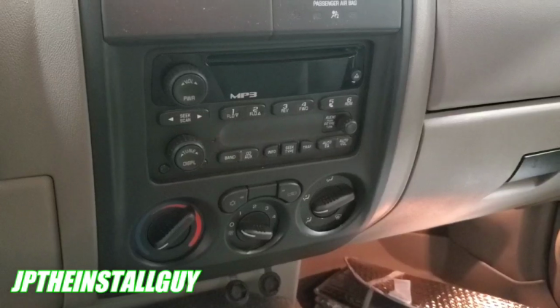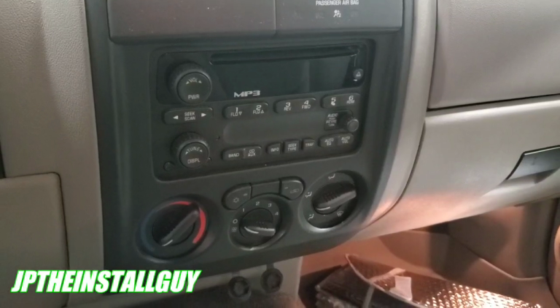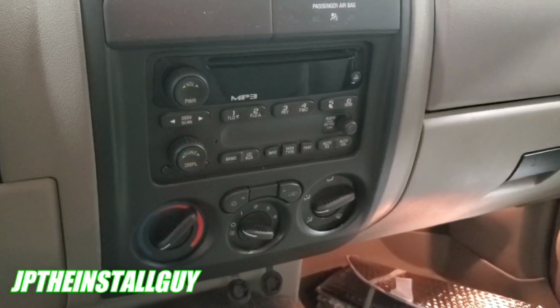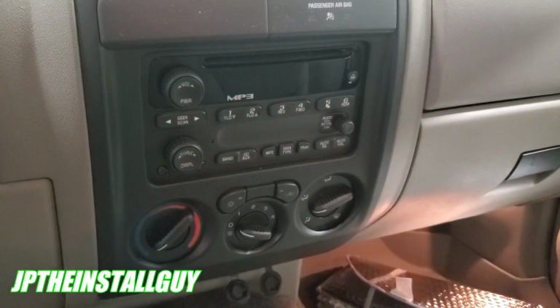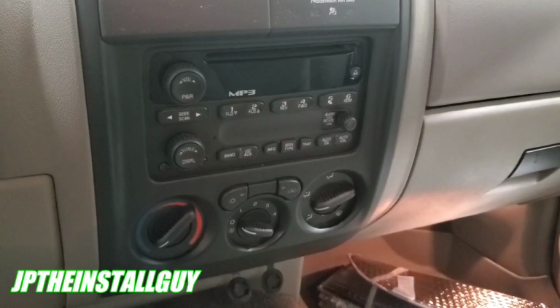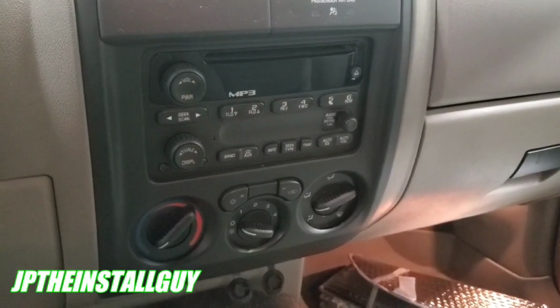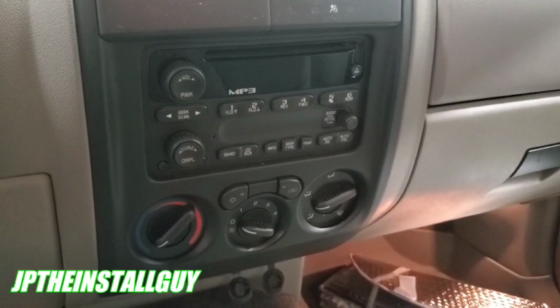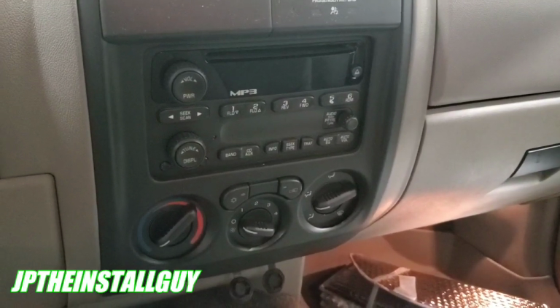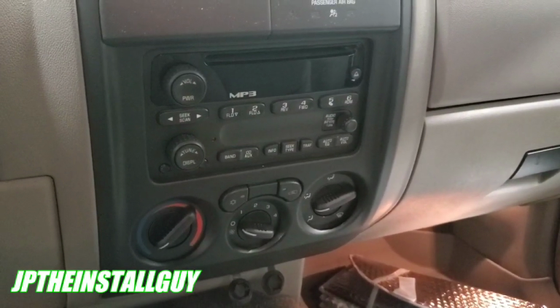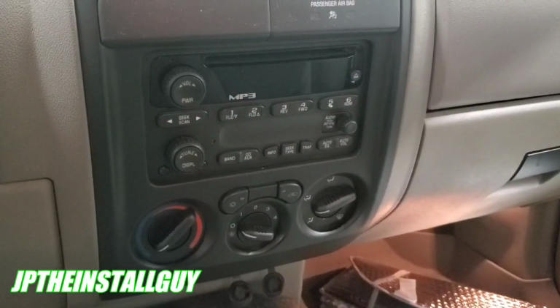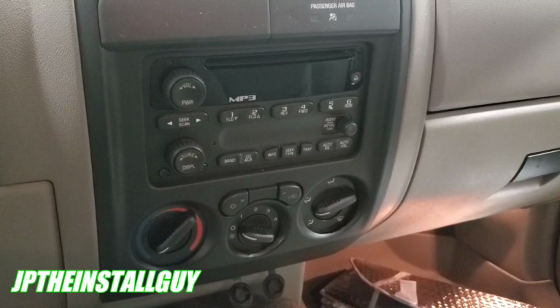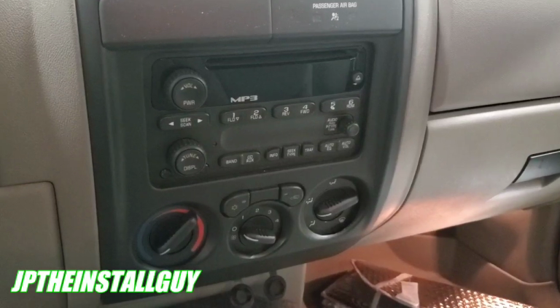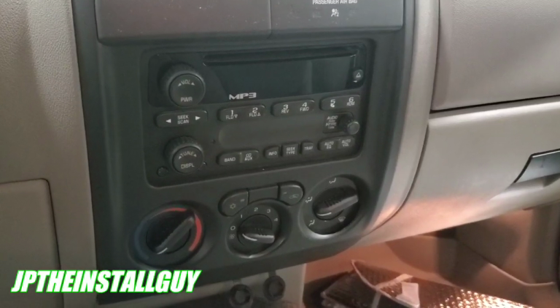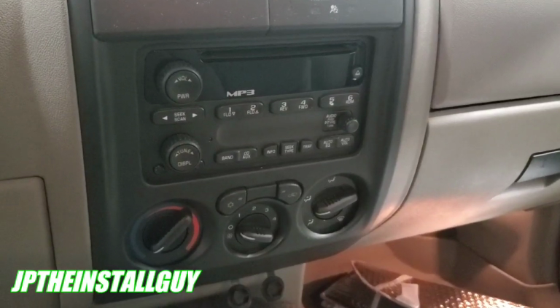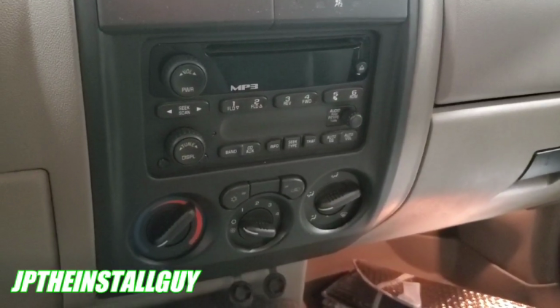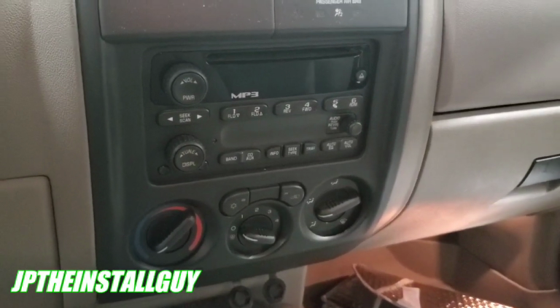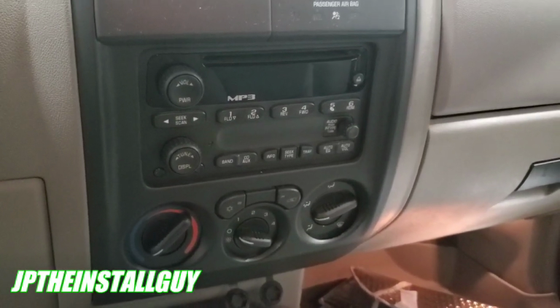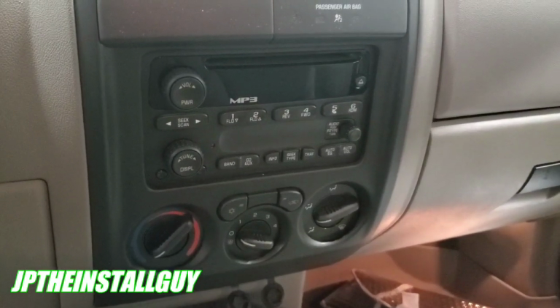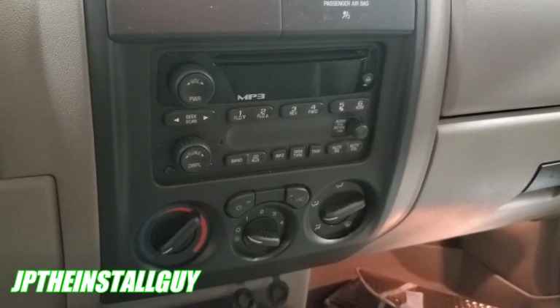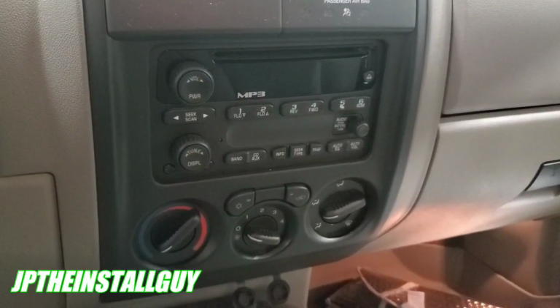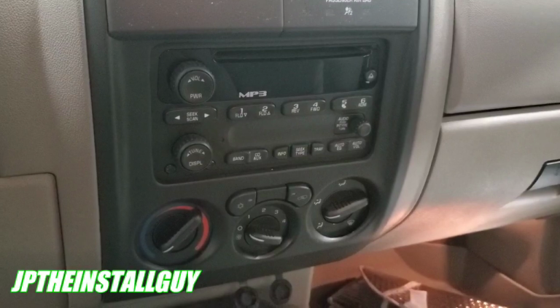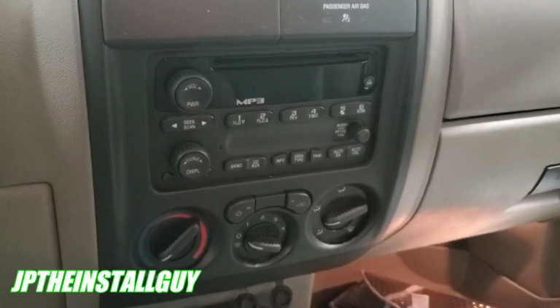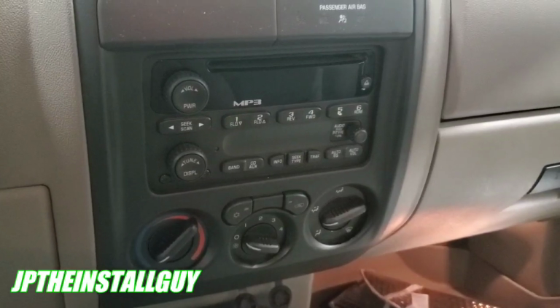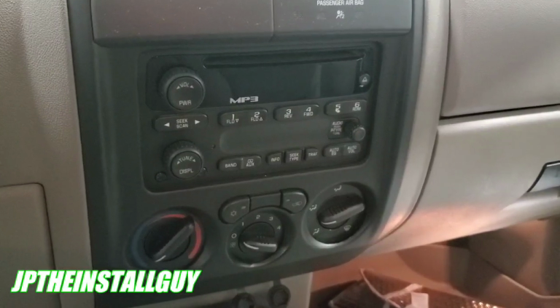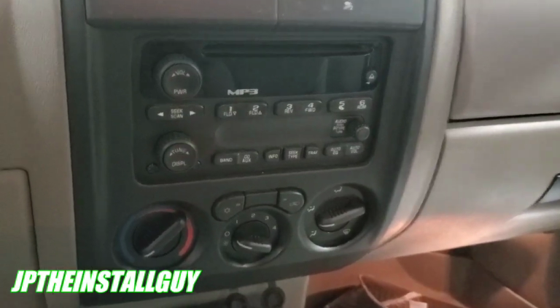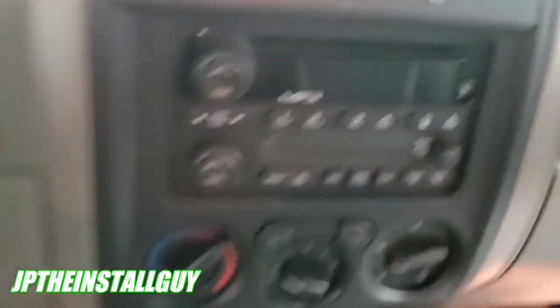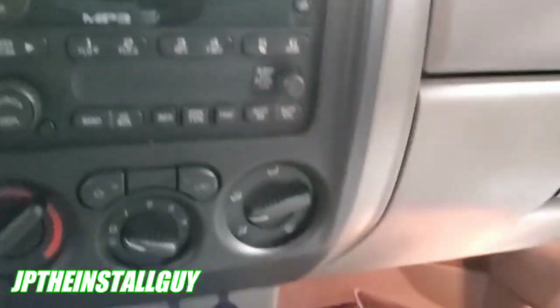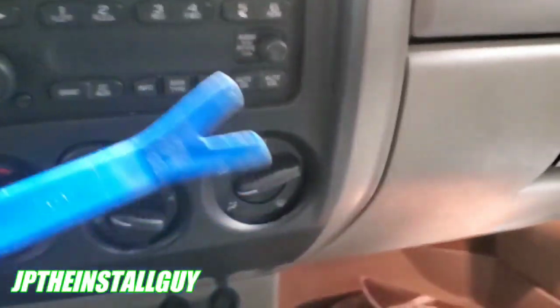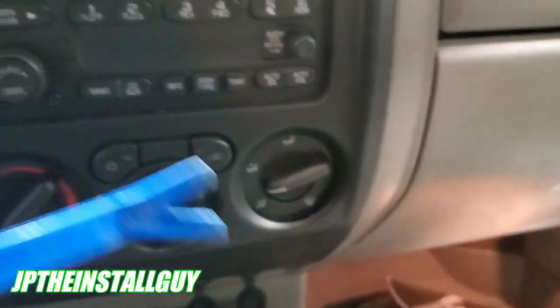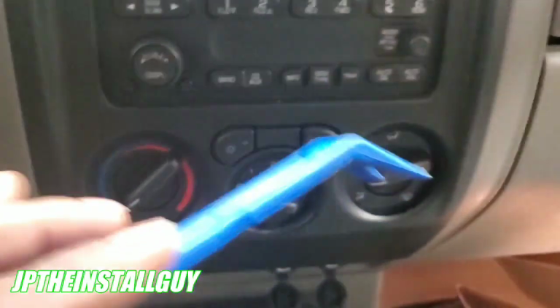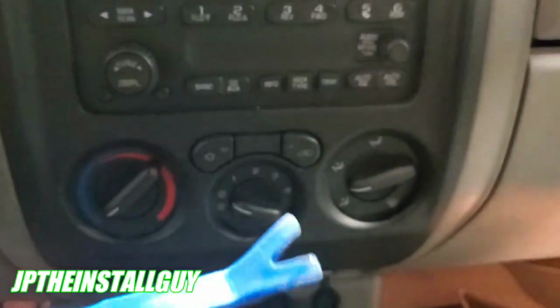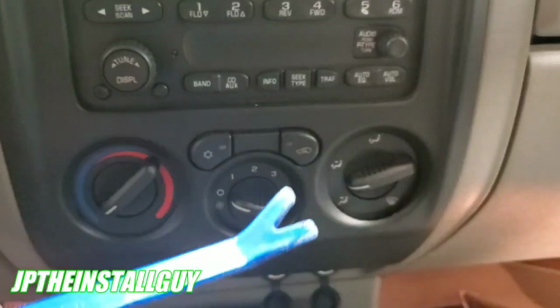Alright y'all, it's your boy JP coming out with another how-to. This is a 2006 Chevy Colorado and we're gonna go ahead and take this radio out and install the JVC 250. These are very simple — here's what you want to do first.